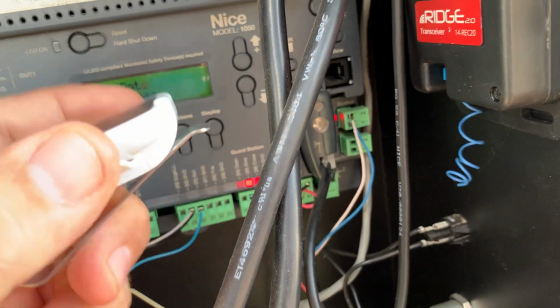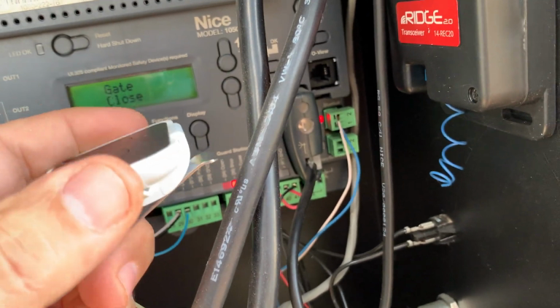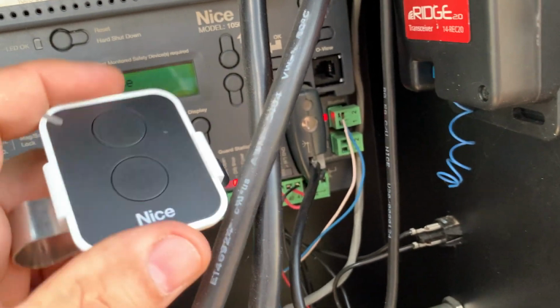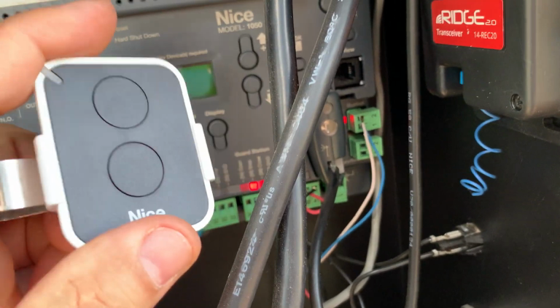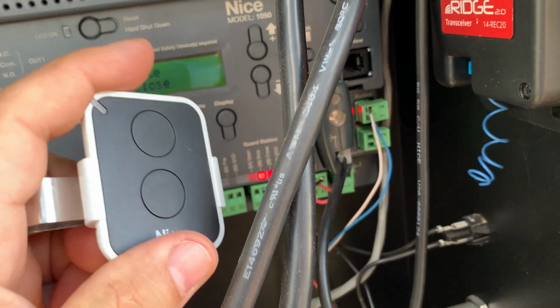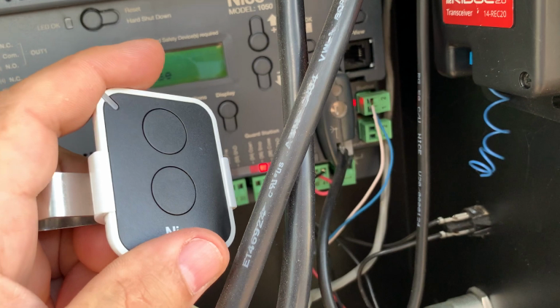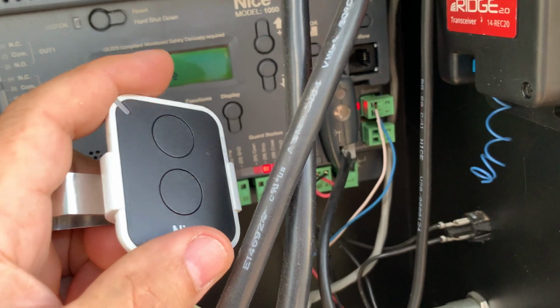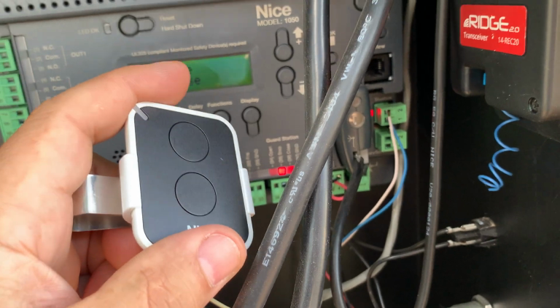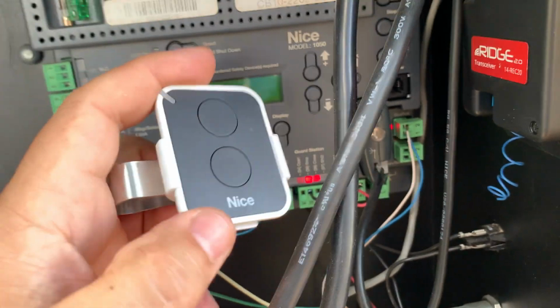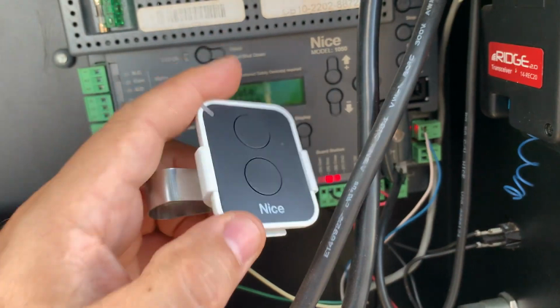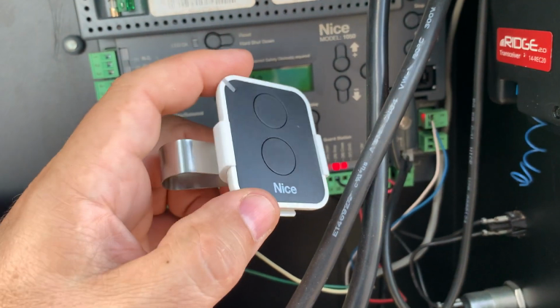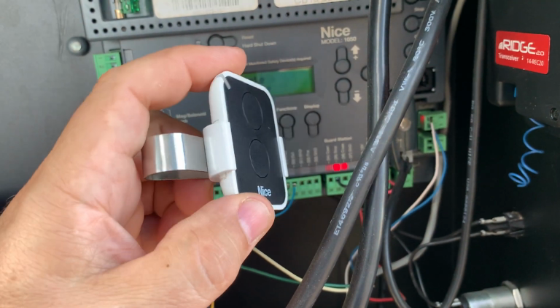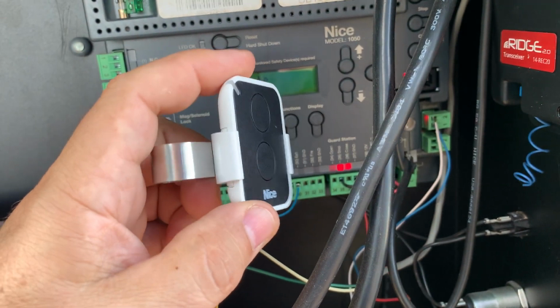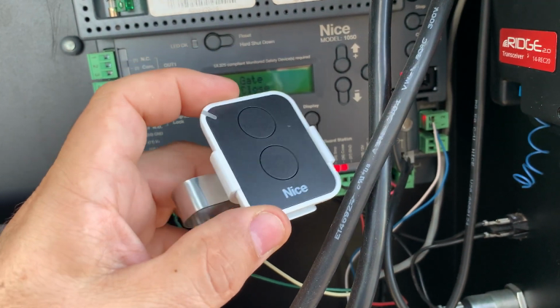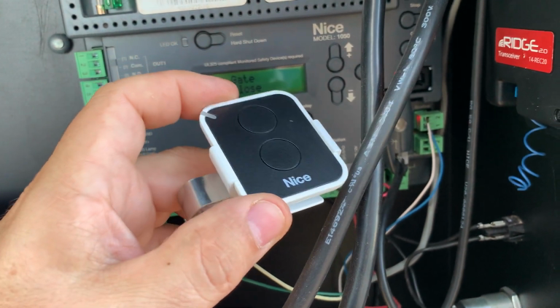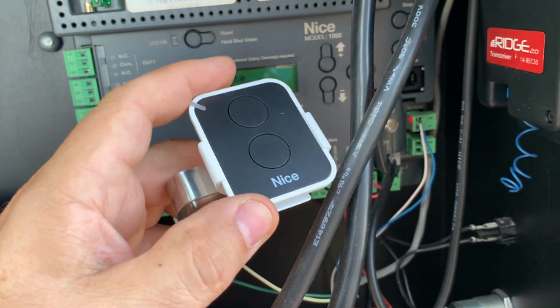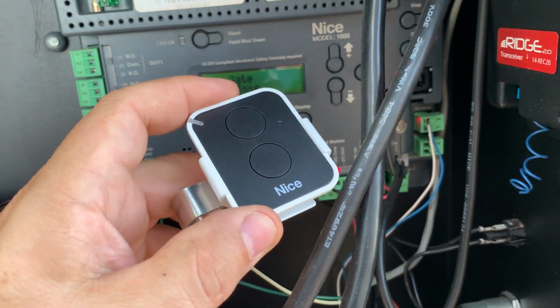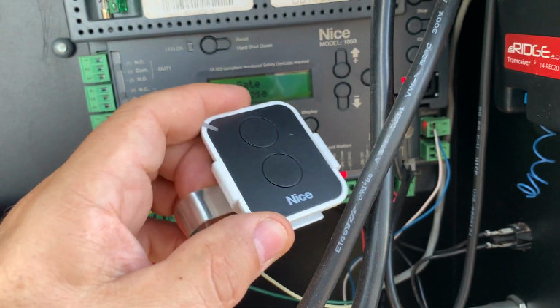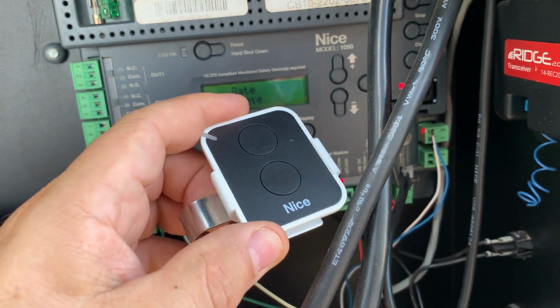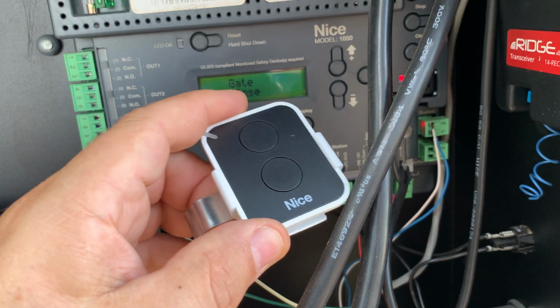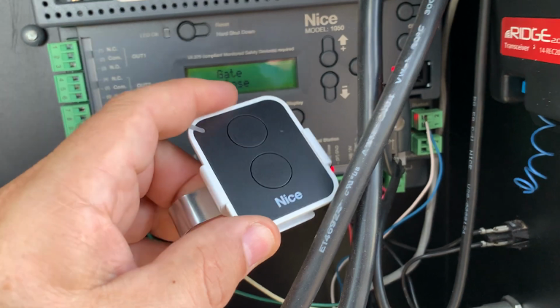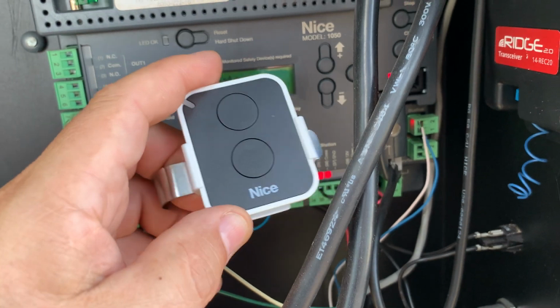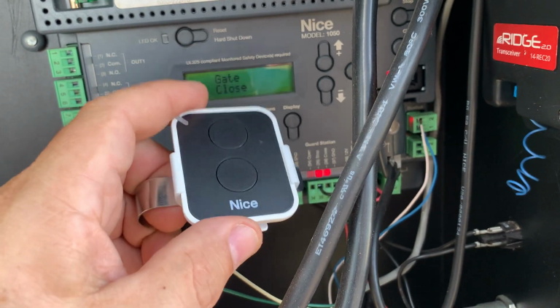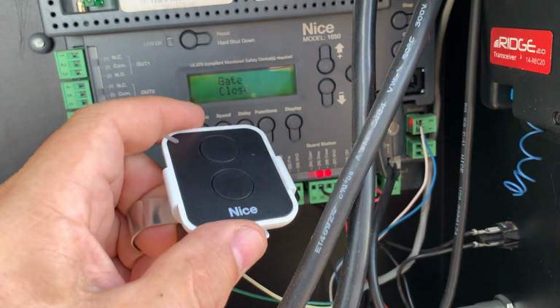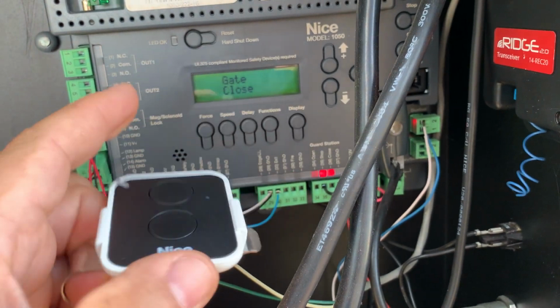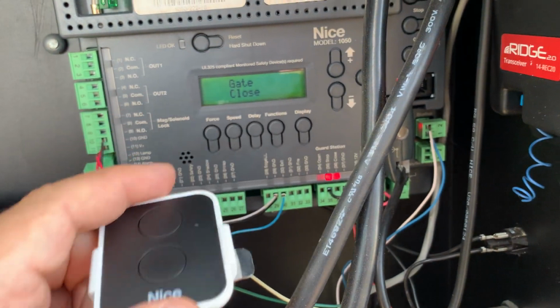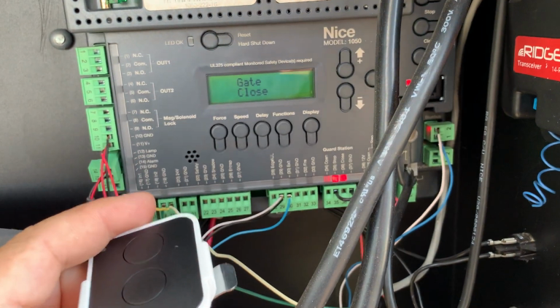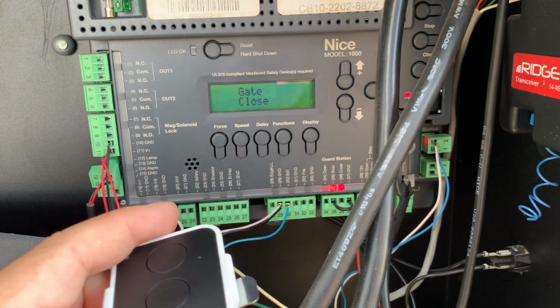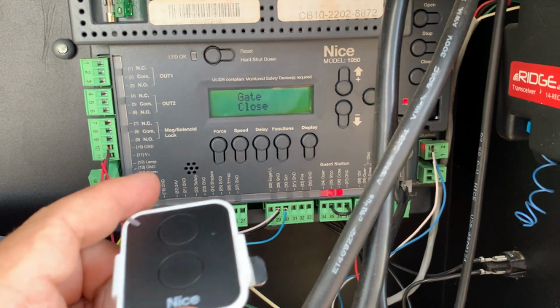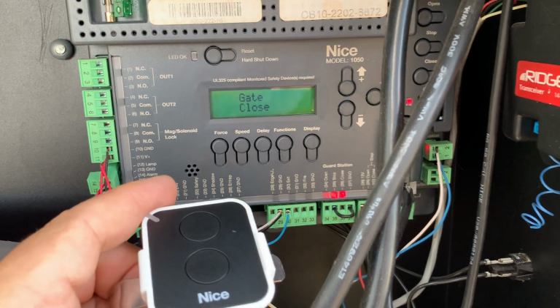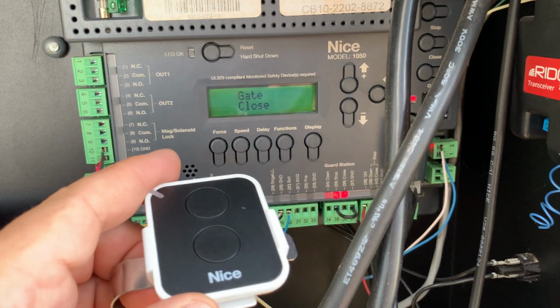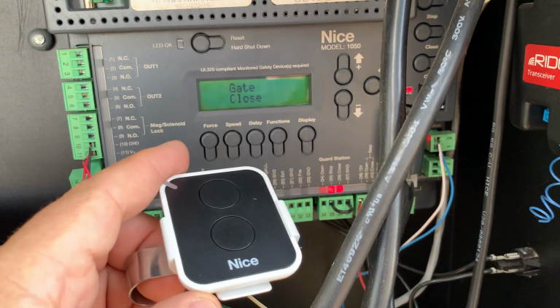You can start fresh and you can reconnect it. This is how you clear out the remote buttons on your Nice Apollo 1050 remote controls with the 1050 board. I hope that helped. Have a great day.